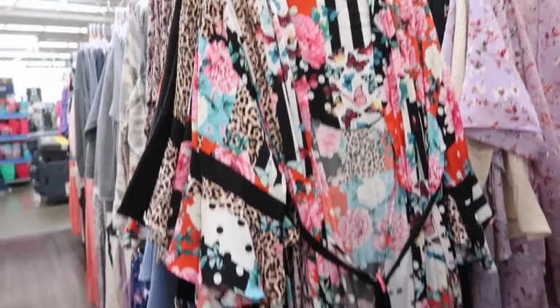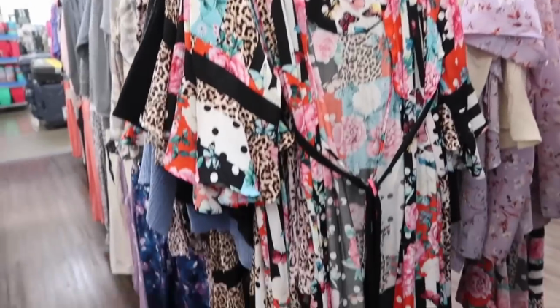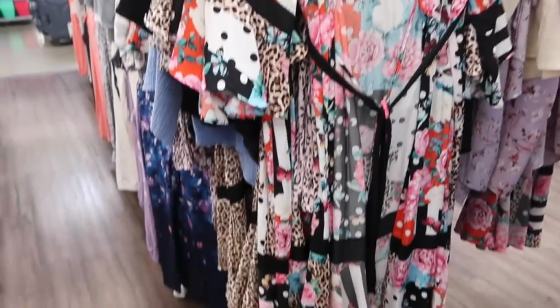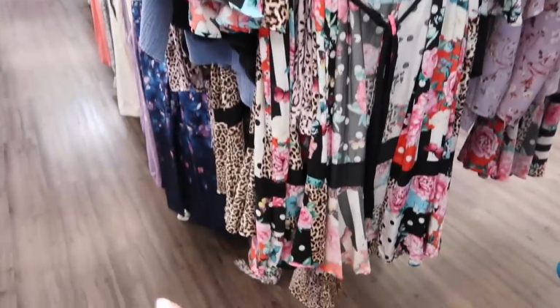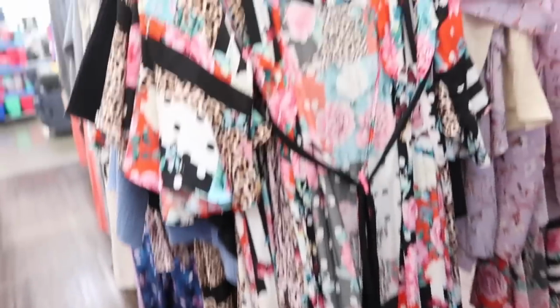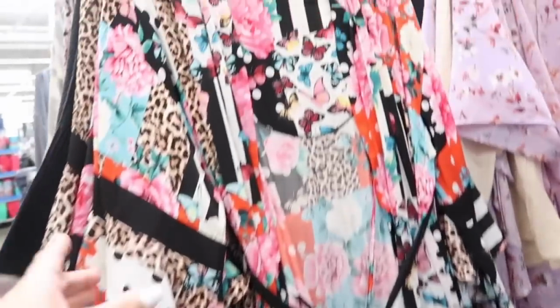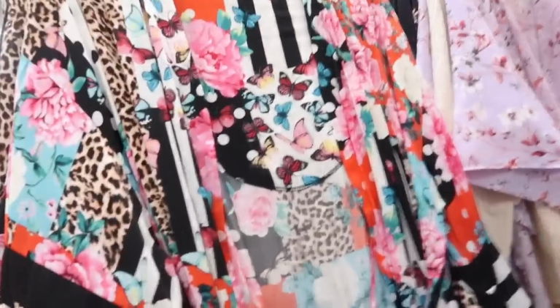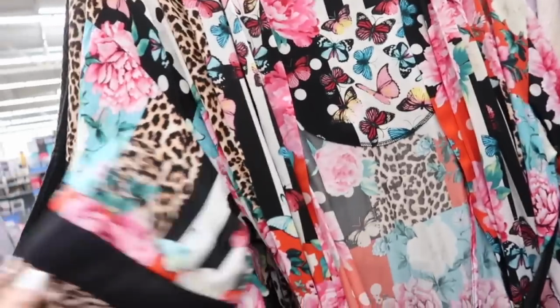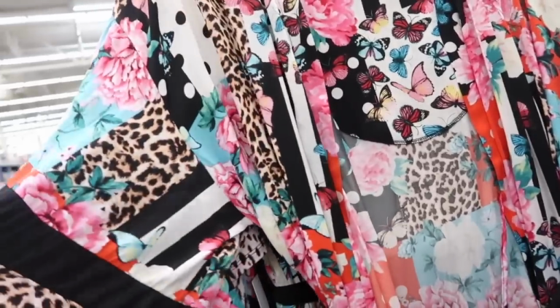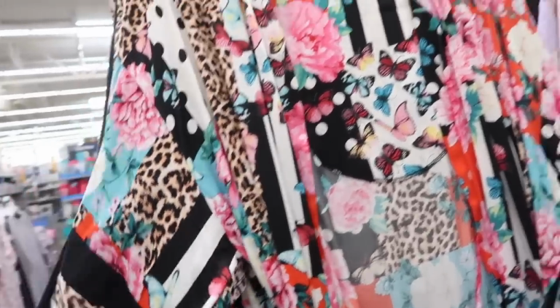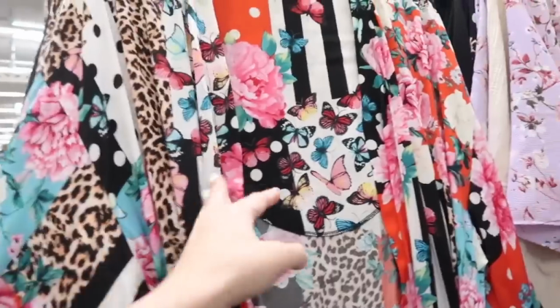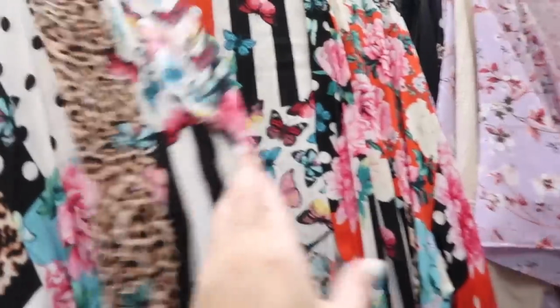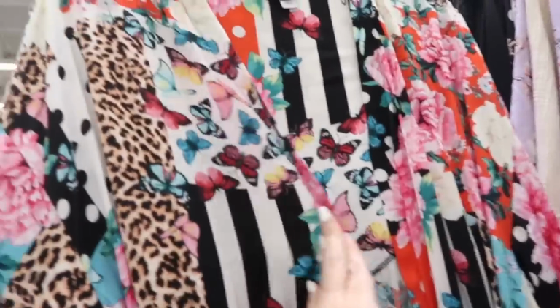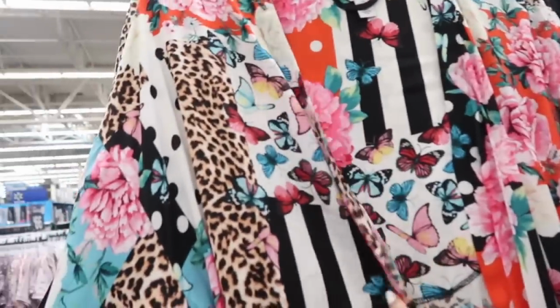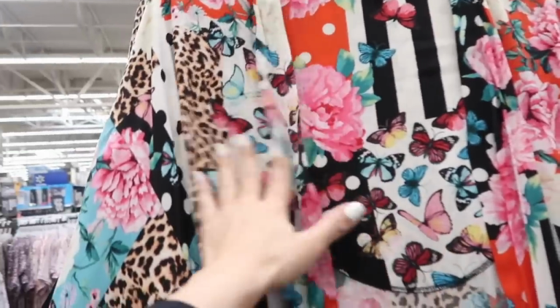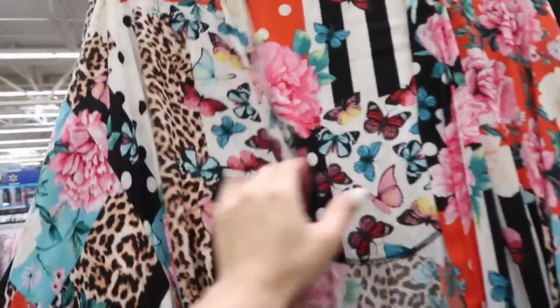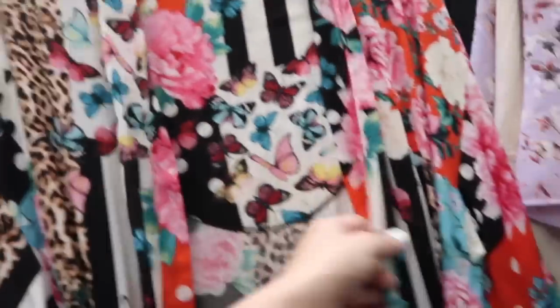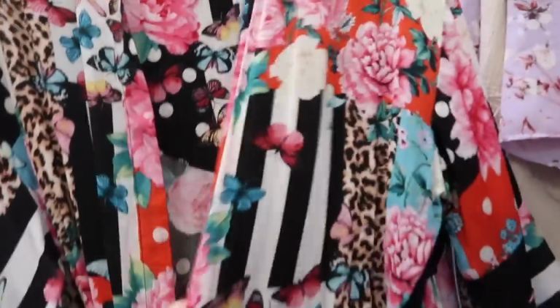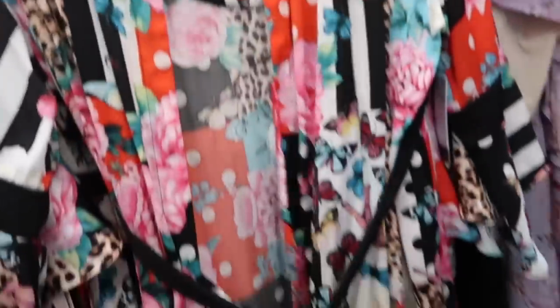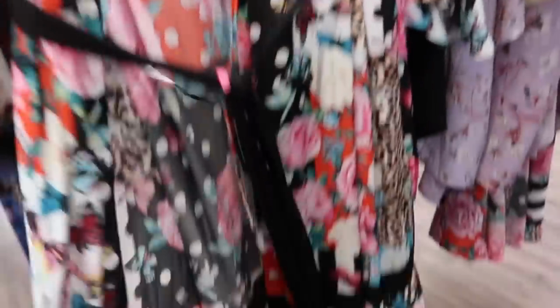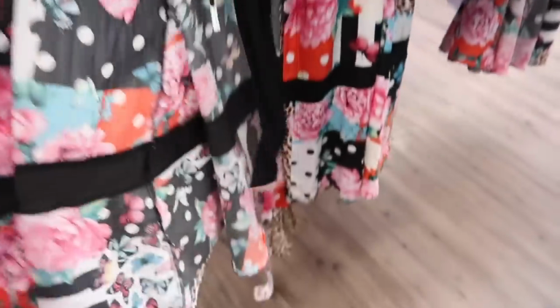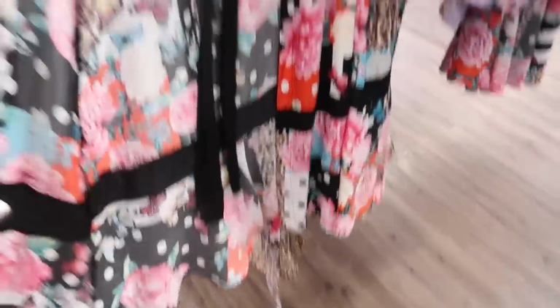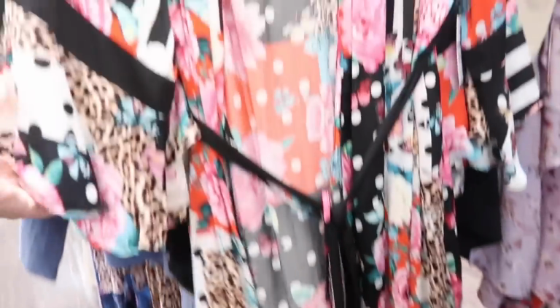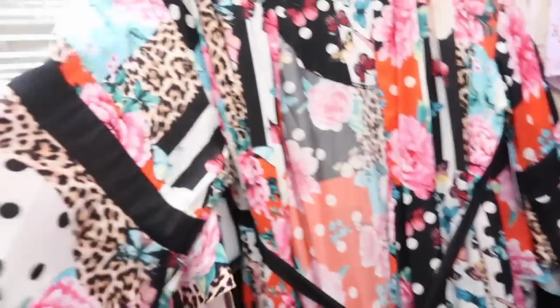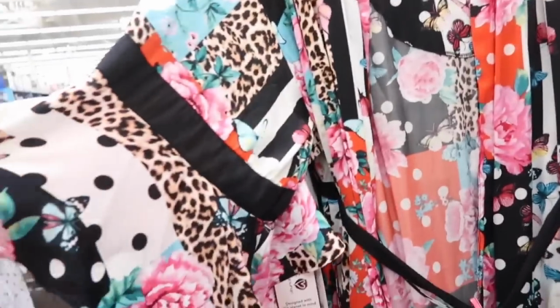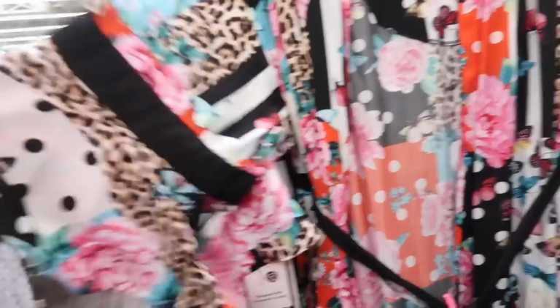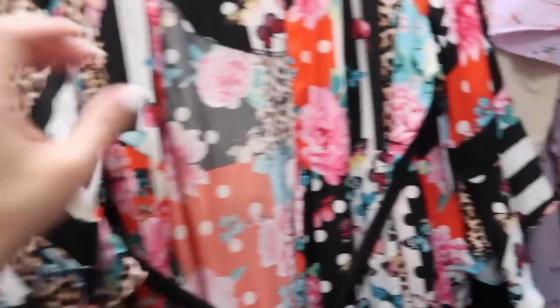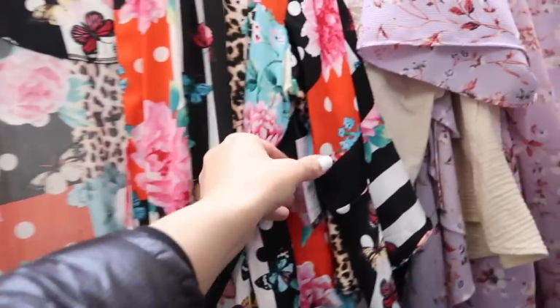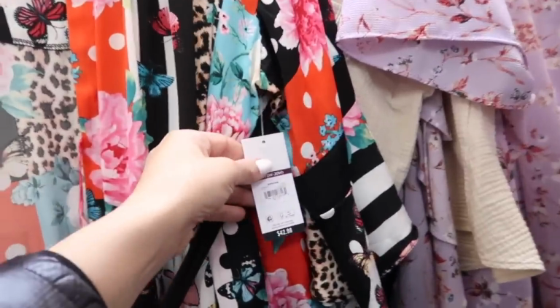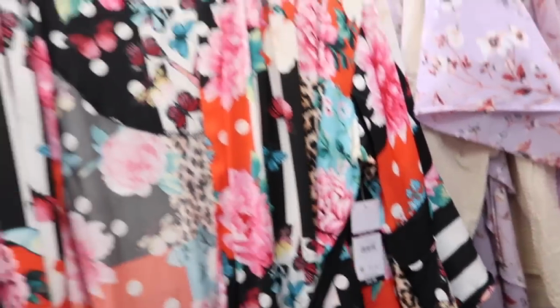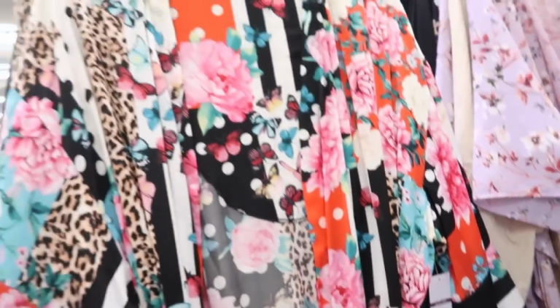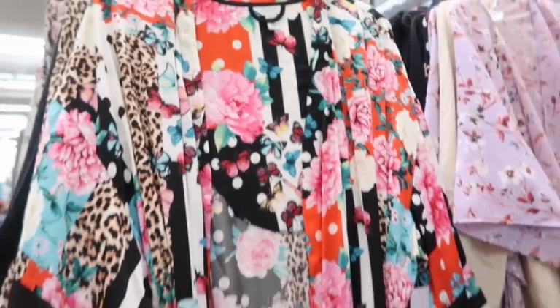Also seeing a new robe from Sophia — this one is also a little on the pricey side but it's really pretty and unique, with the butterflies and the leopard print, has a little tier at the bottom and a flowy sleeve. These are $42.98.